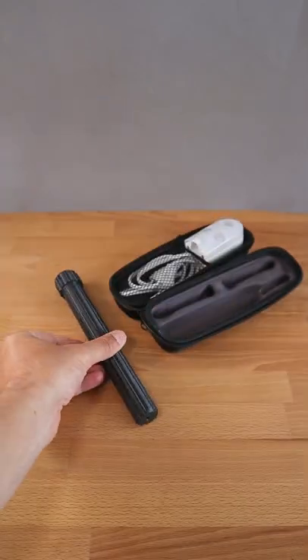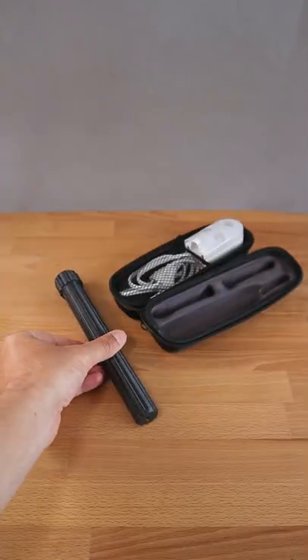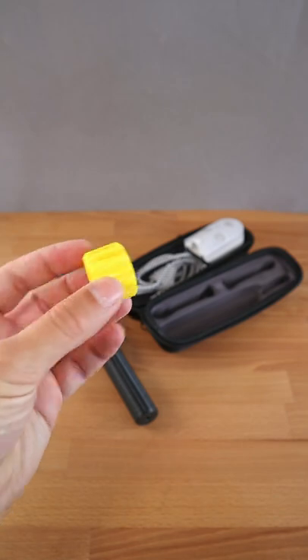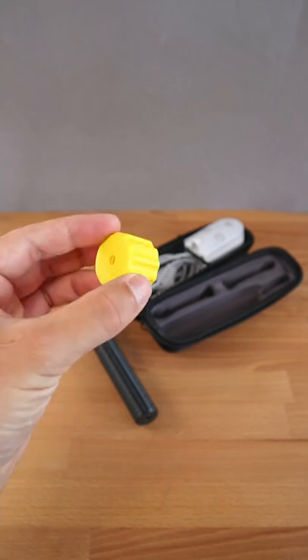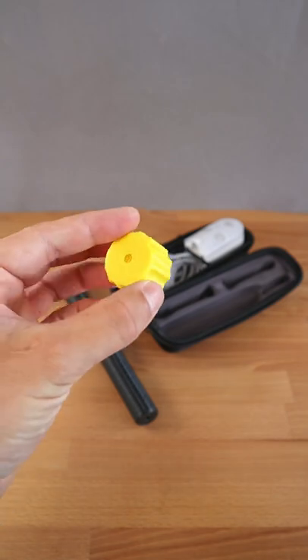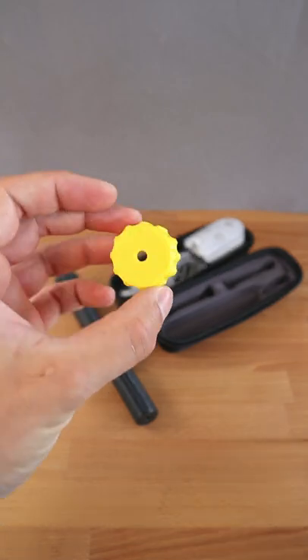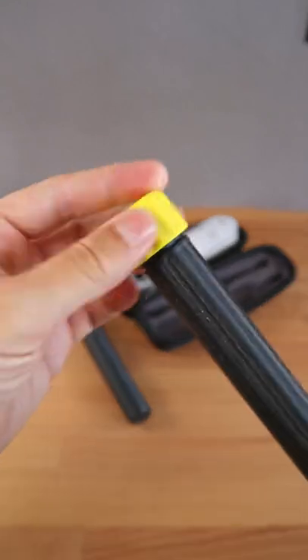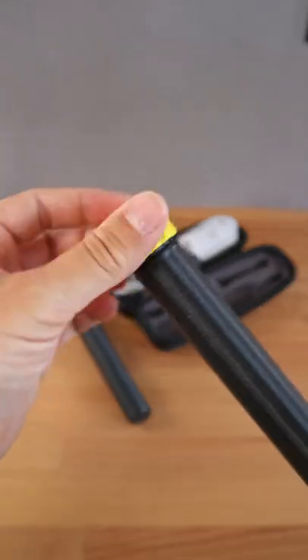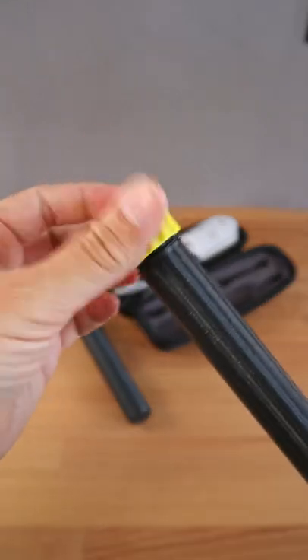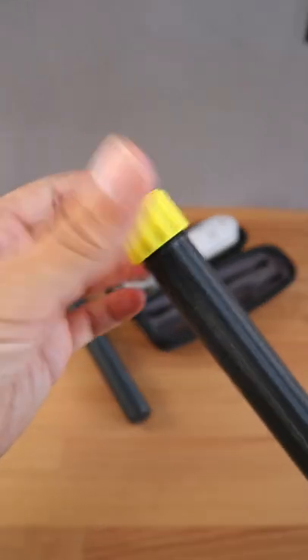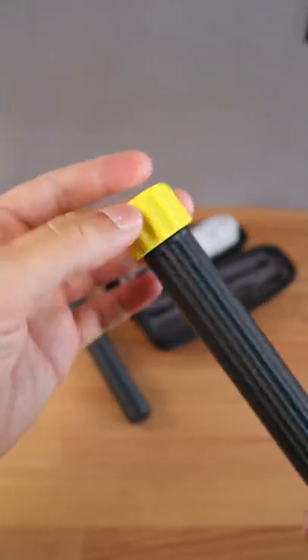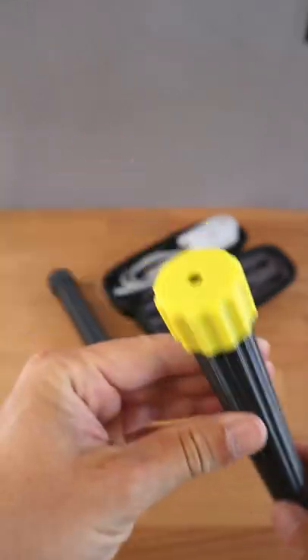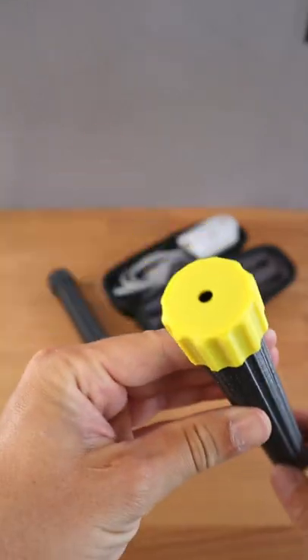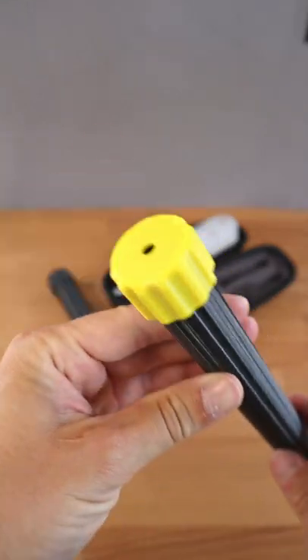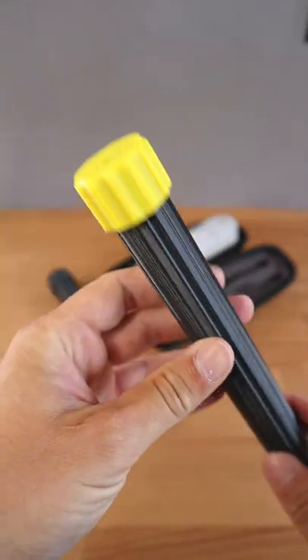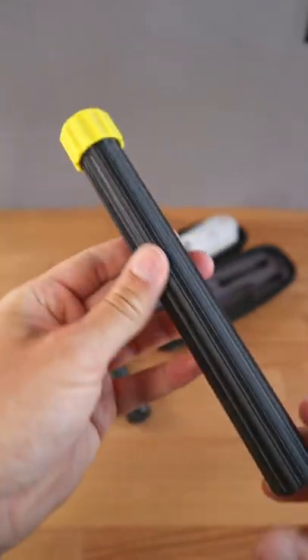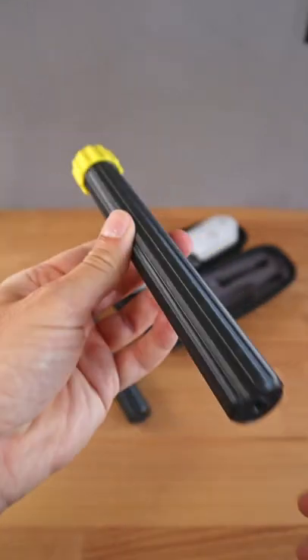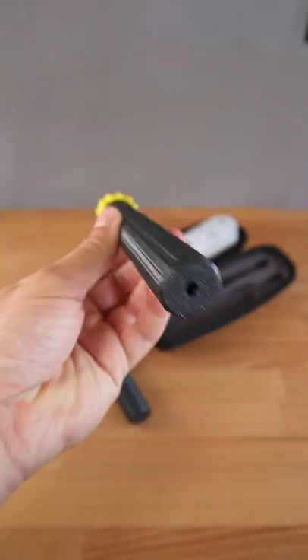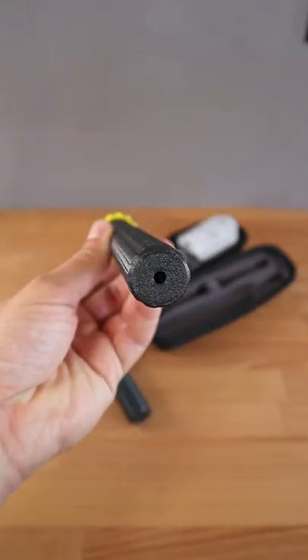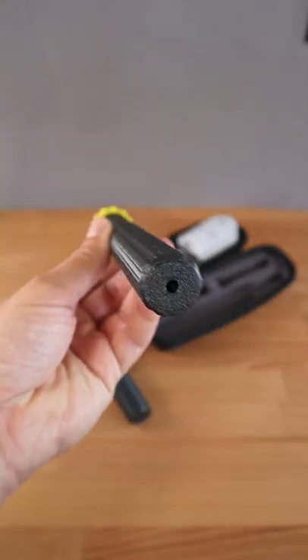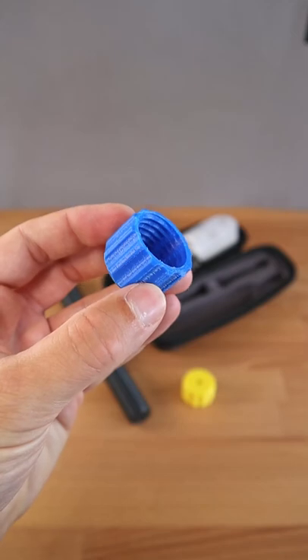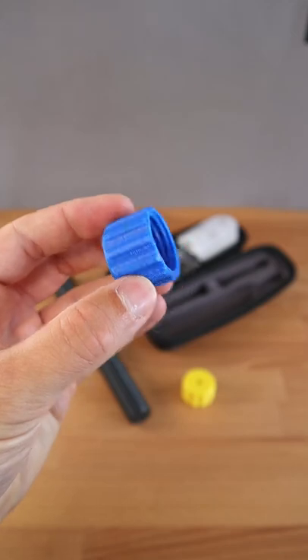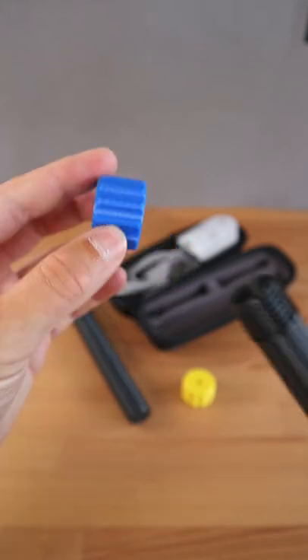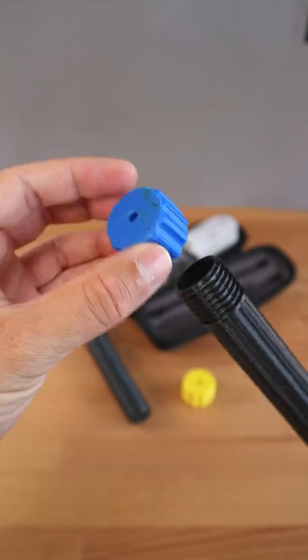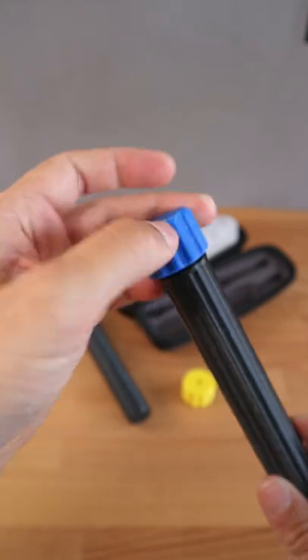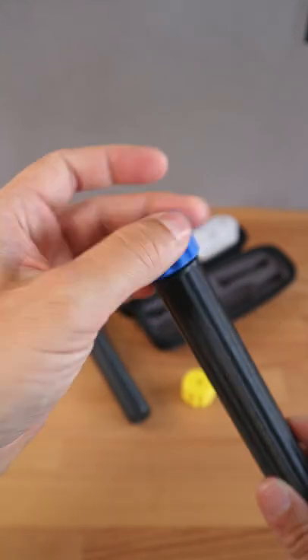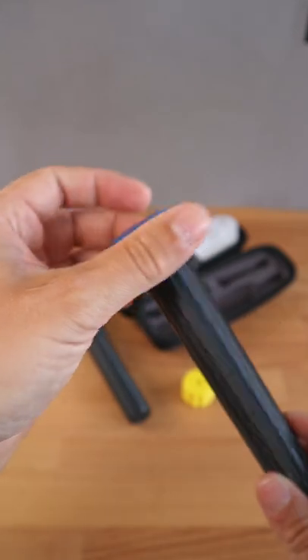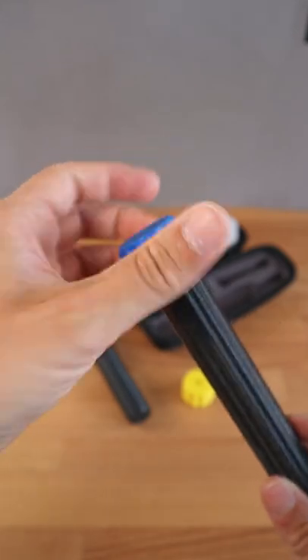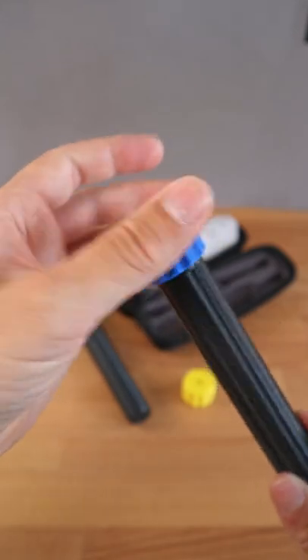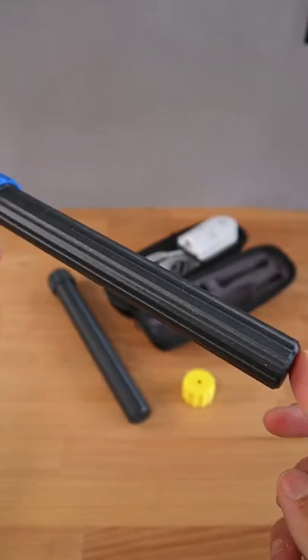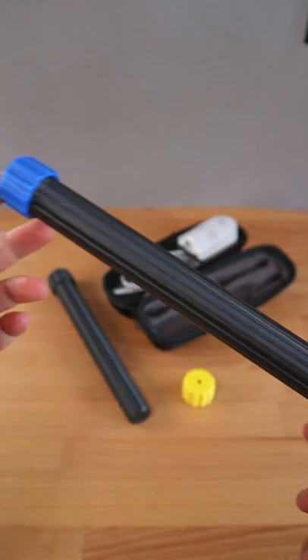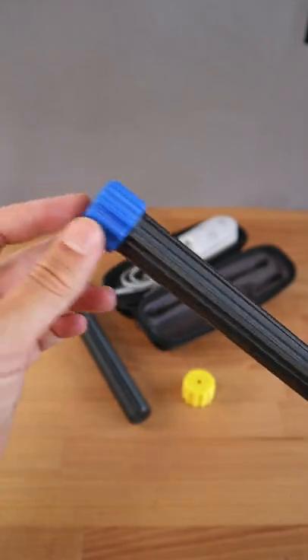And of course, you can print the lid in different colors, which makes identifying your electronic toothbrush way easier. Blue also looks nice. What do you think? Let me know in the comments.